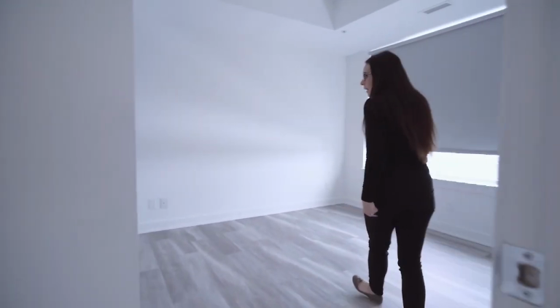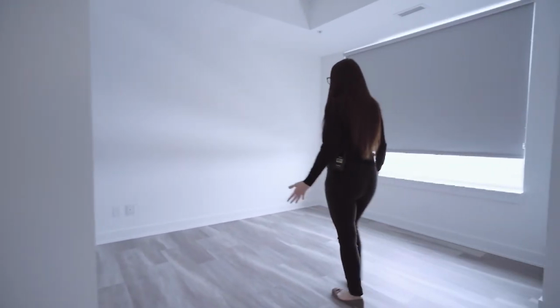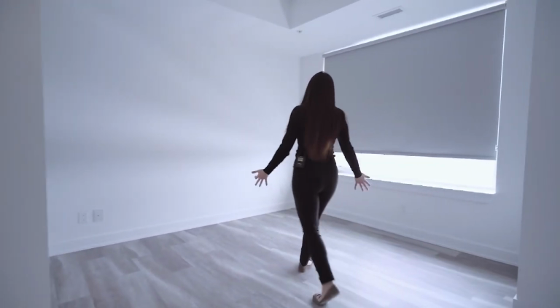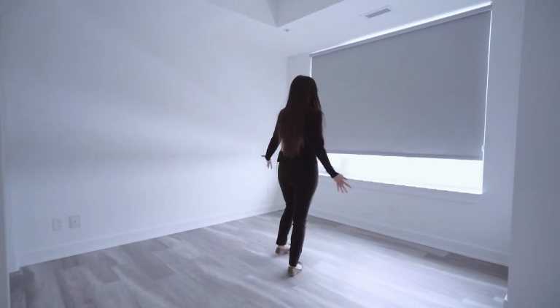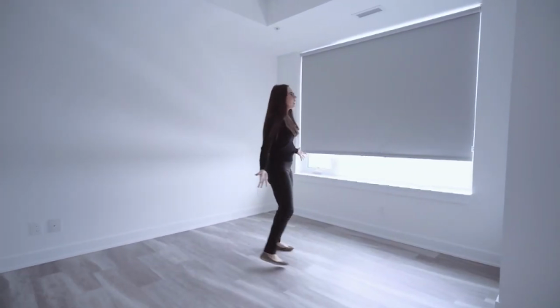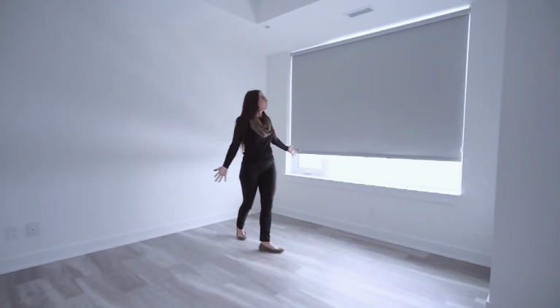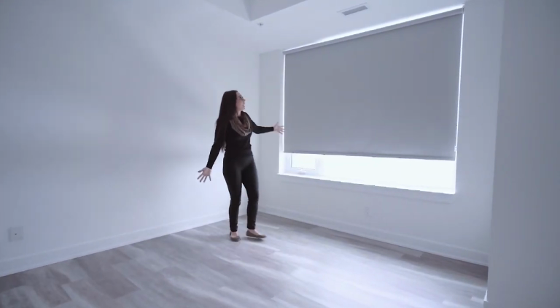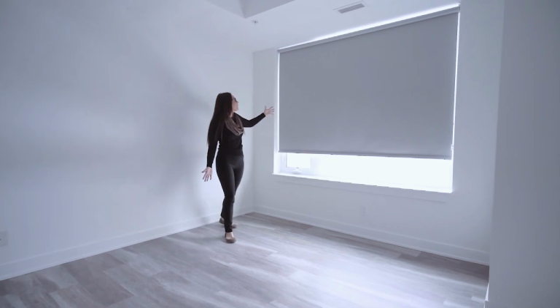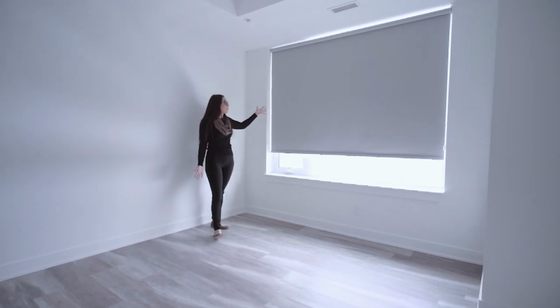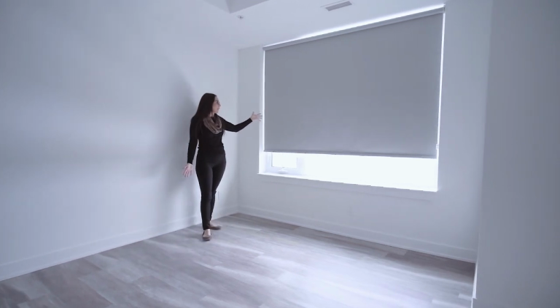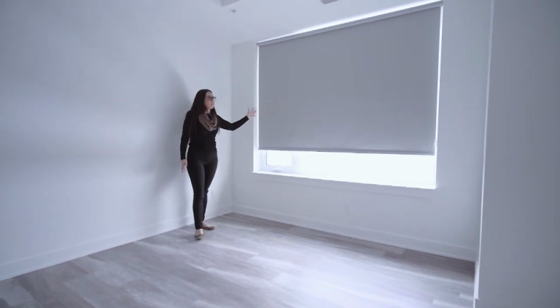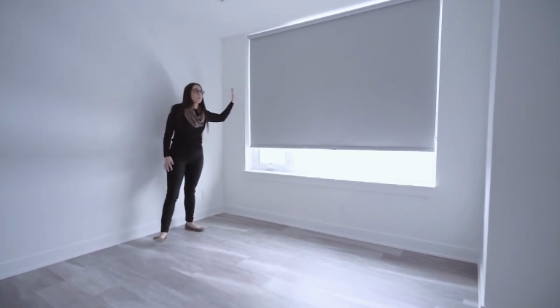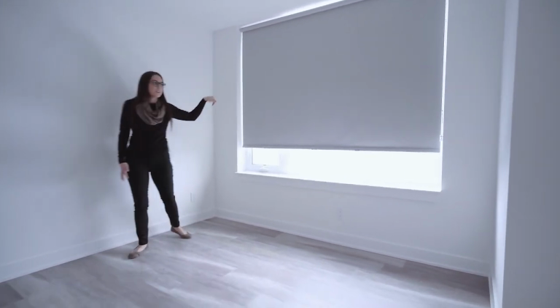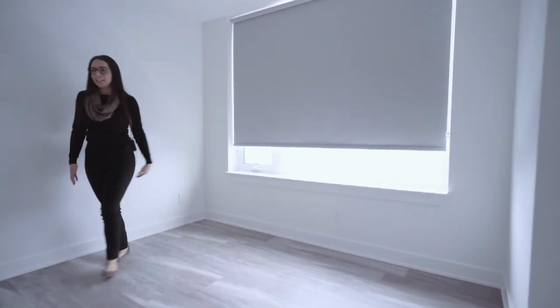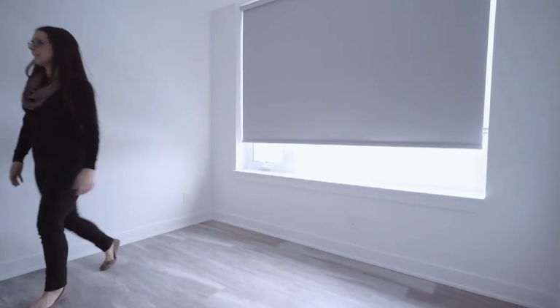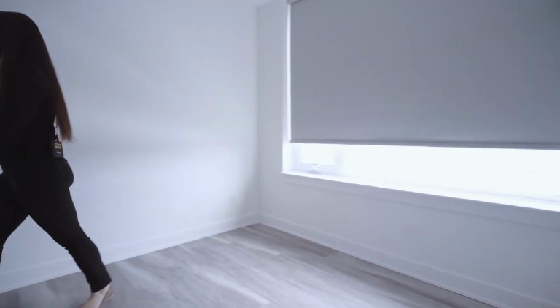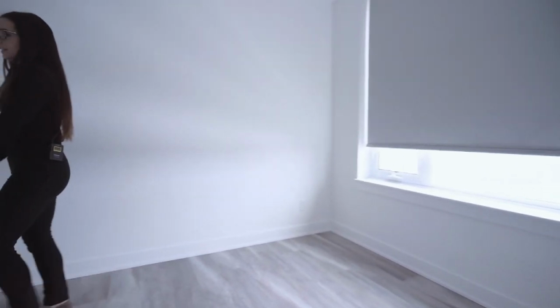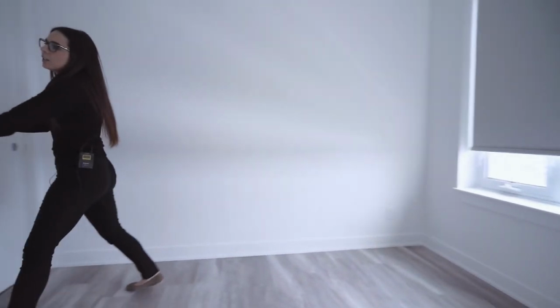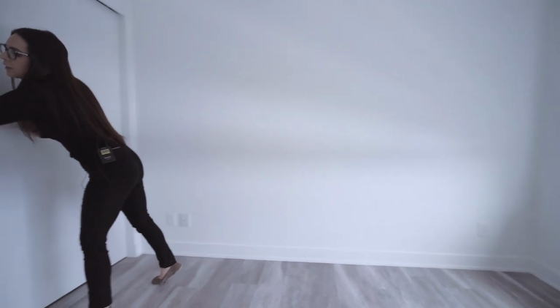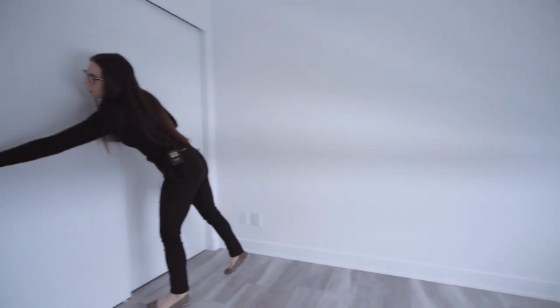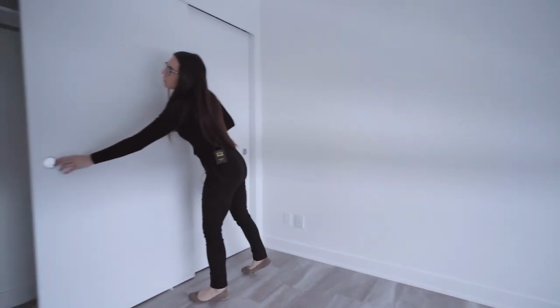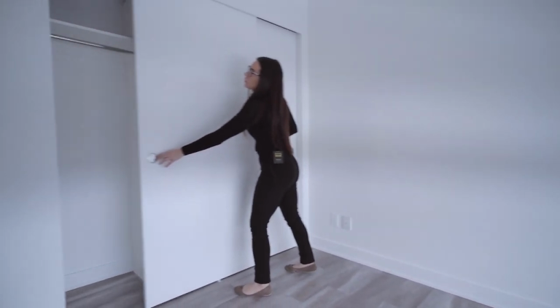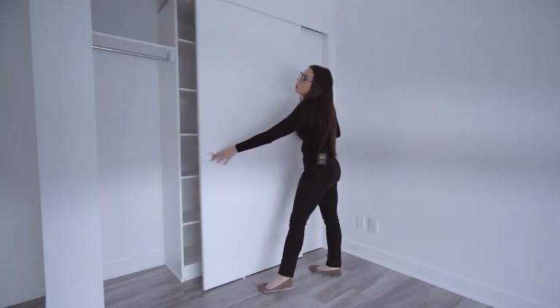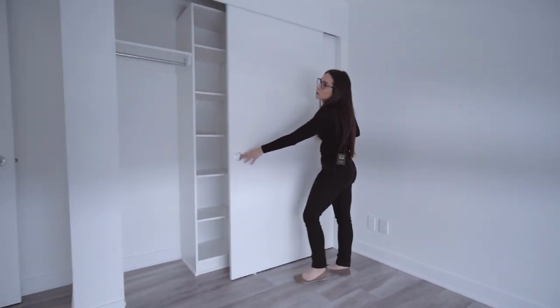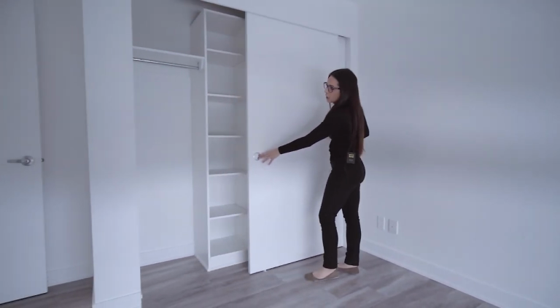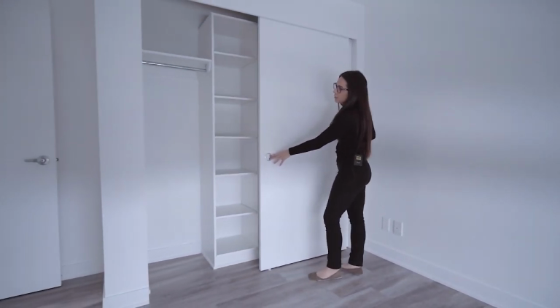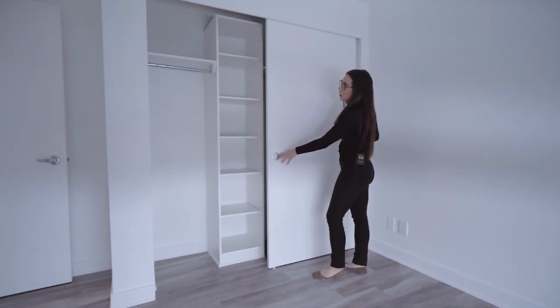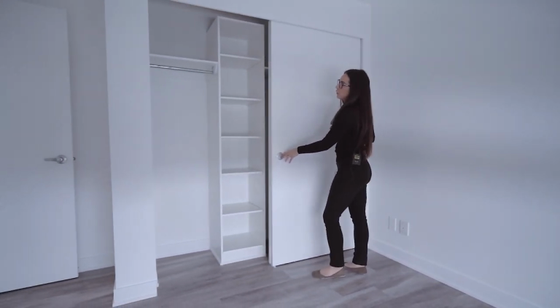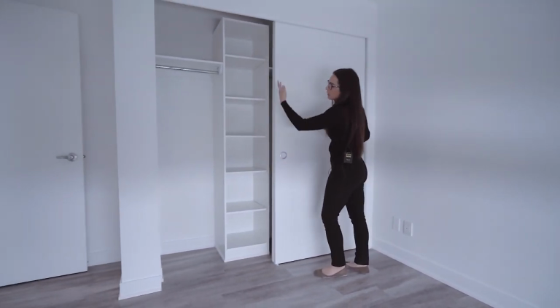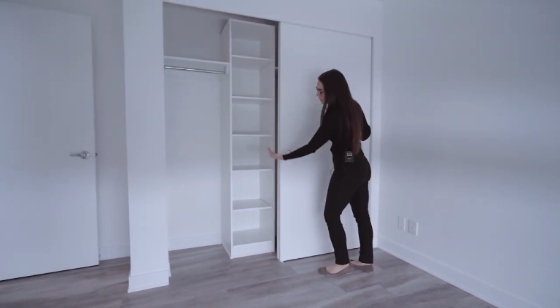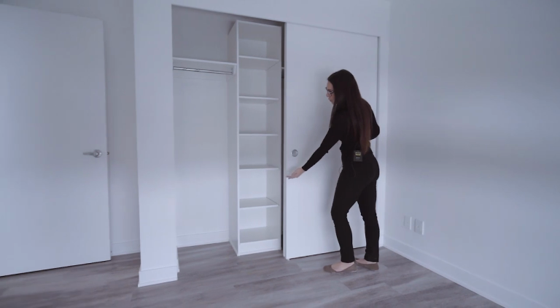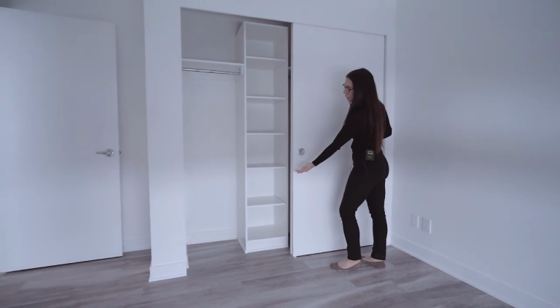The bedroom spaces will come with blackout style roller blinds to close out the light. You also have a large closet in the bedroom, featuring space for shoe storage.